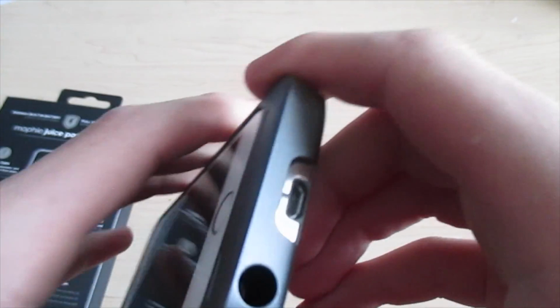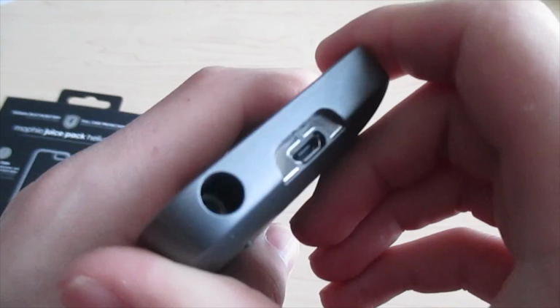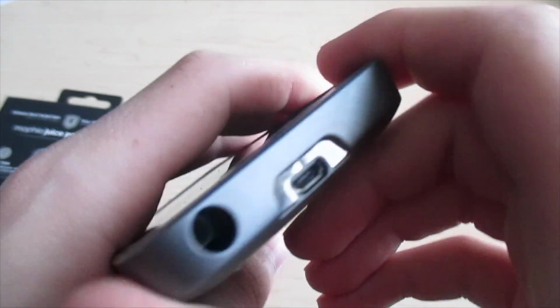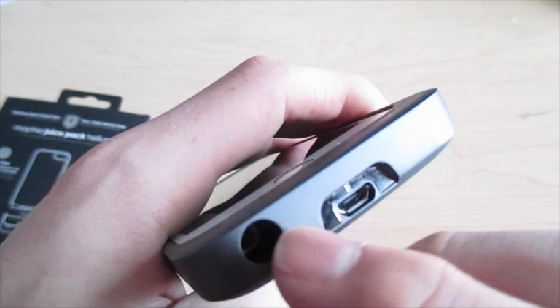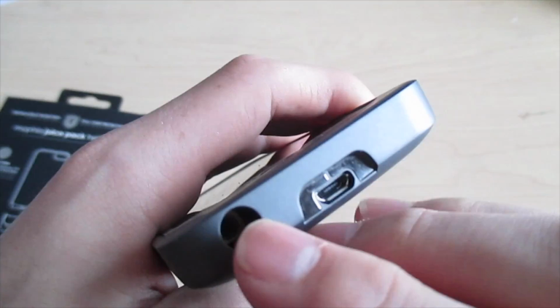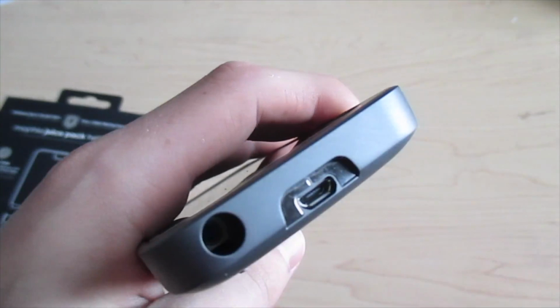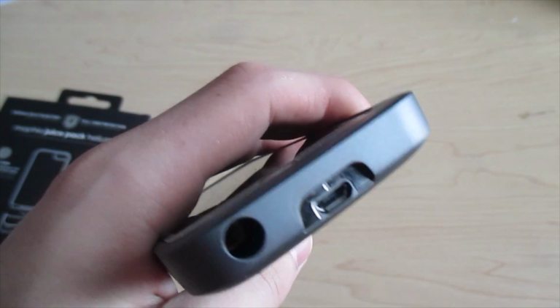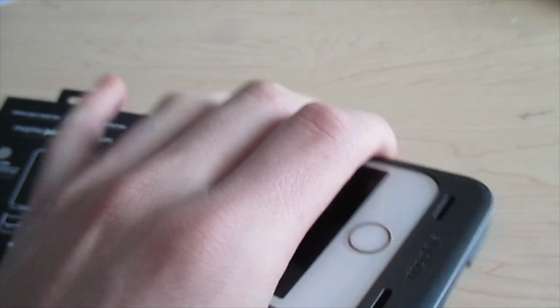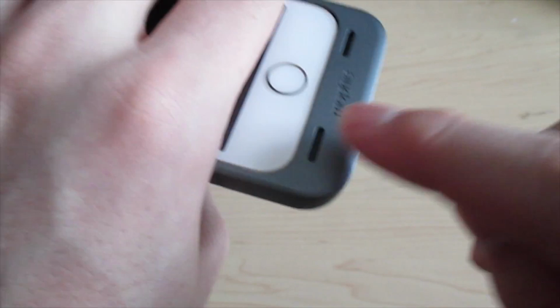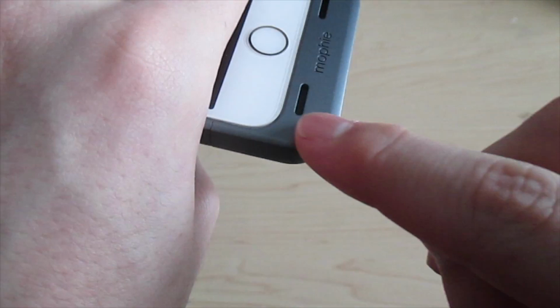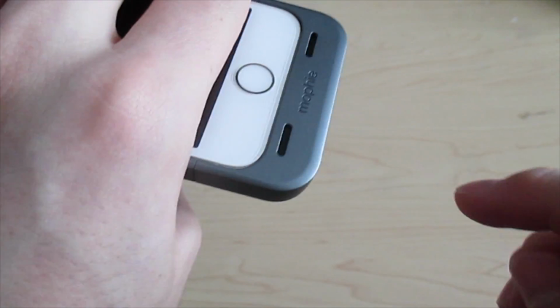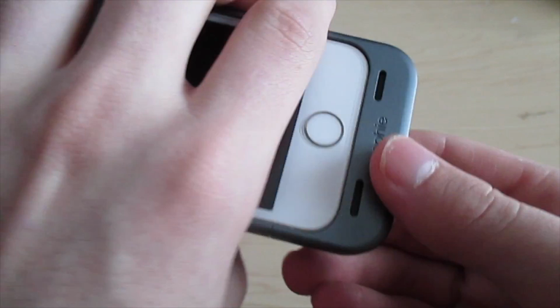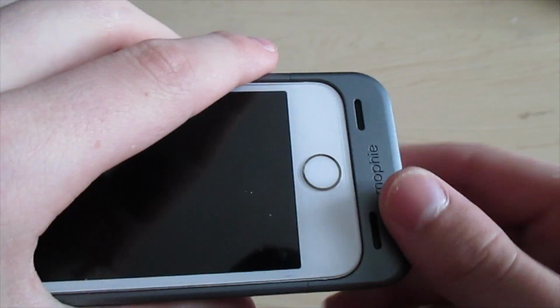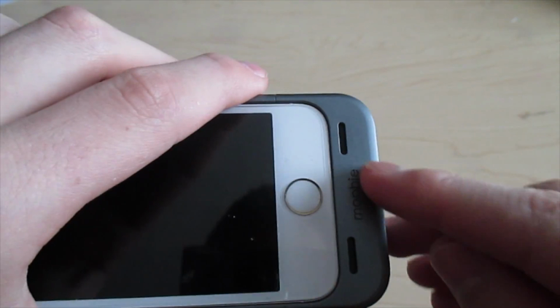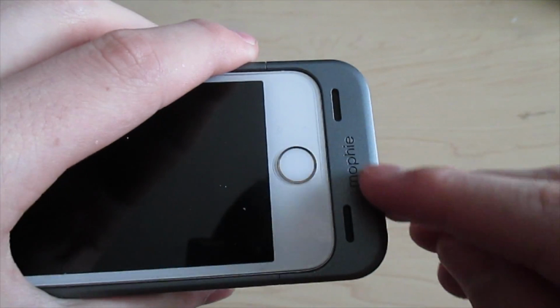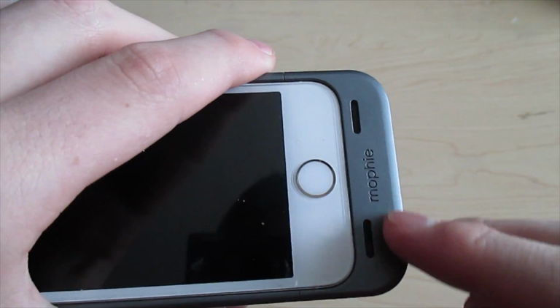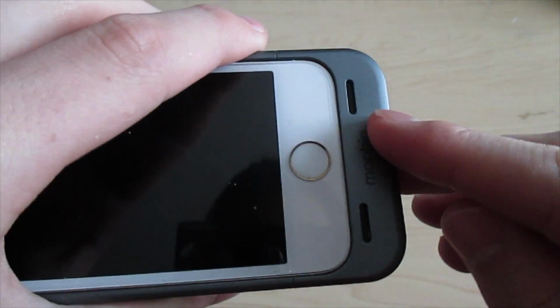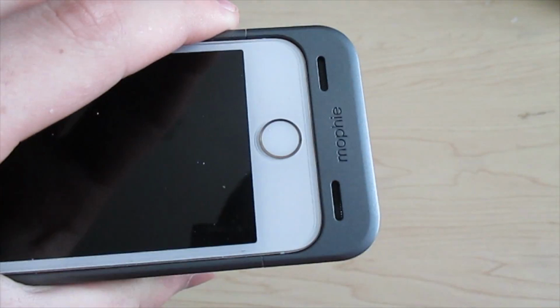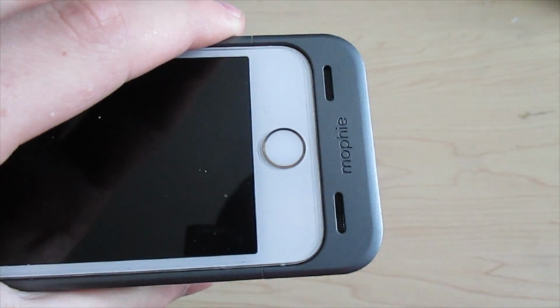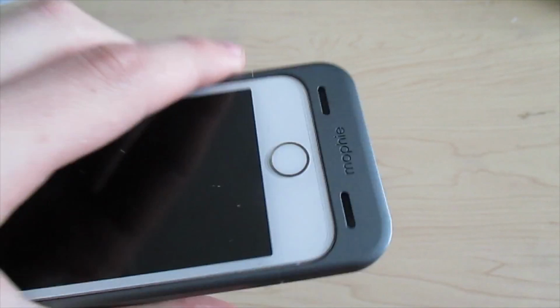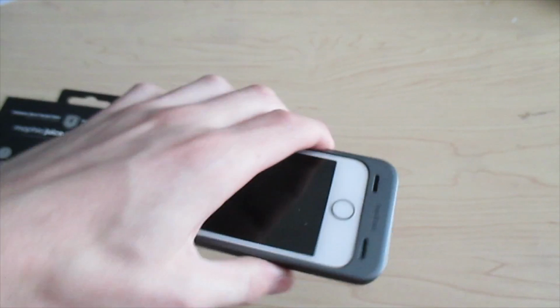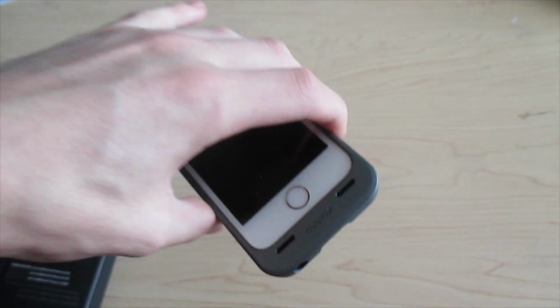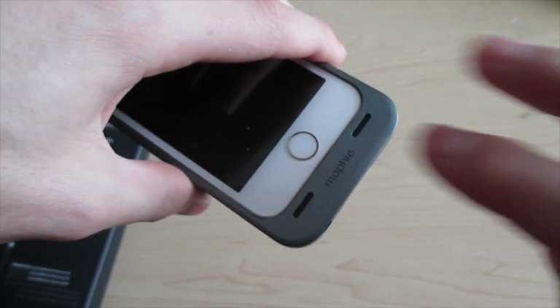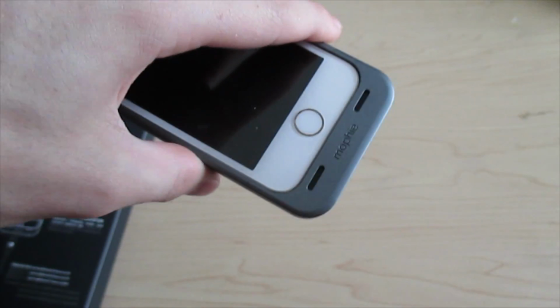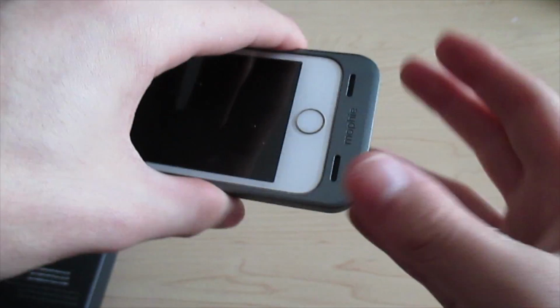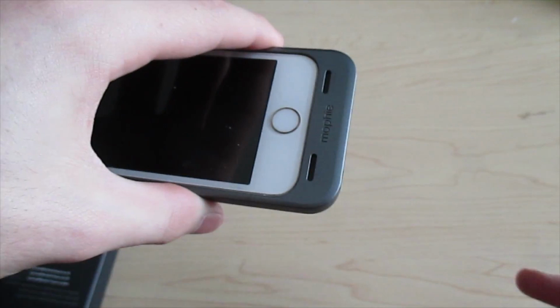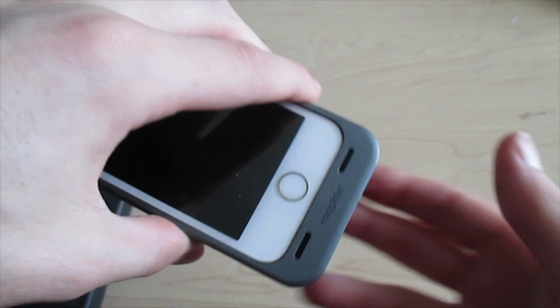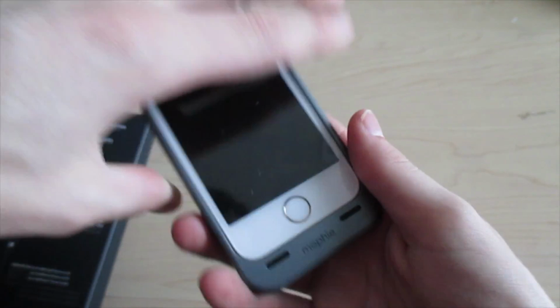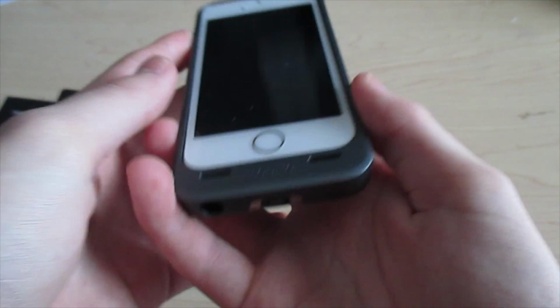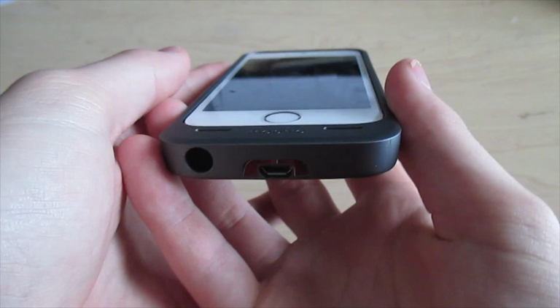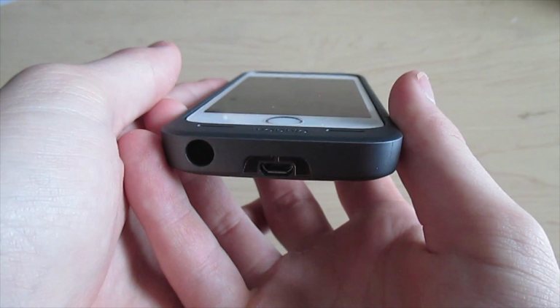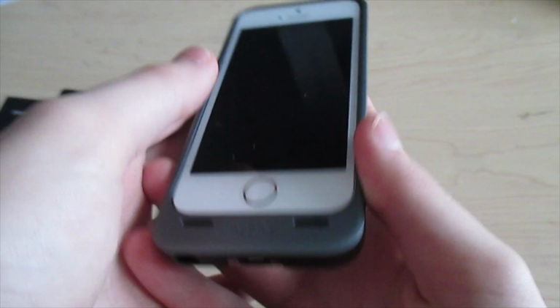It does come with an extender to plug in headphones since it's long, and these are your speakers right here. The headphone jack comes out the top instead of the bottom since the case blocks the speakers.